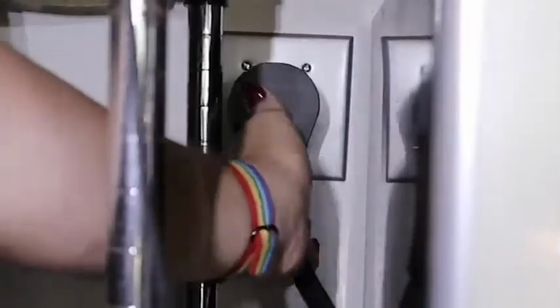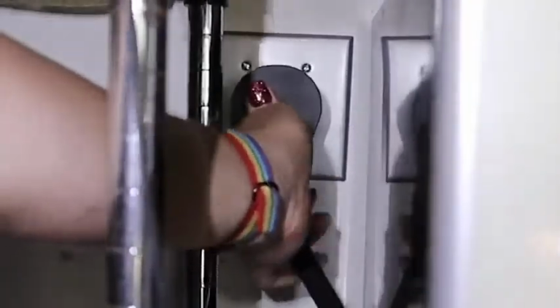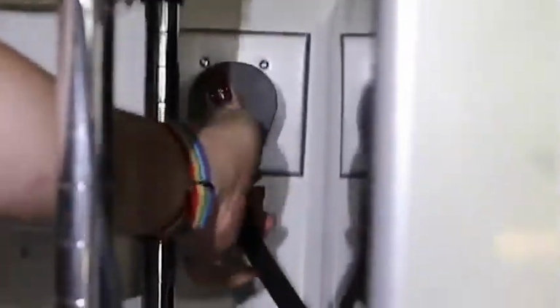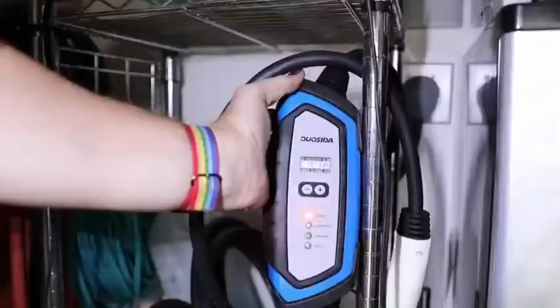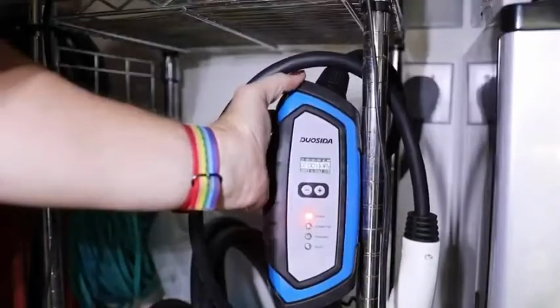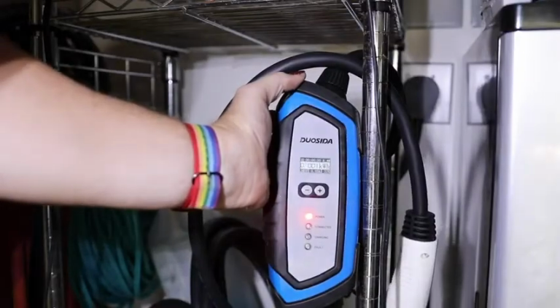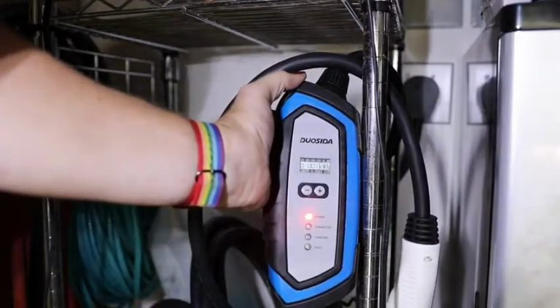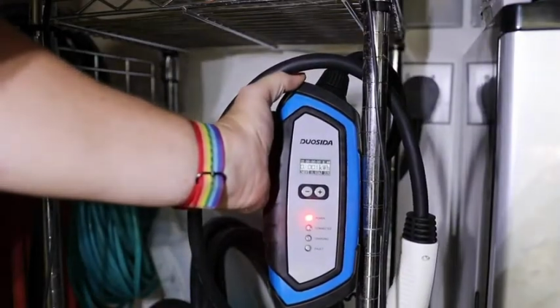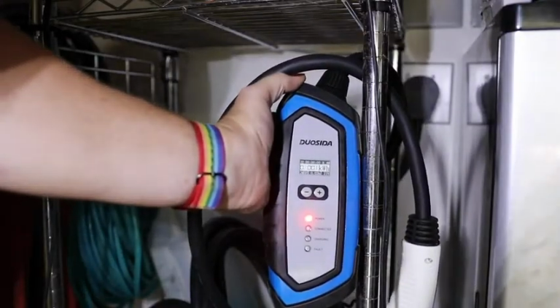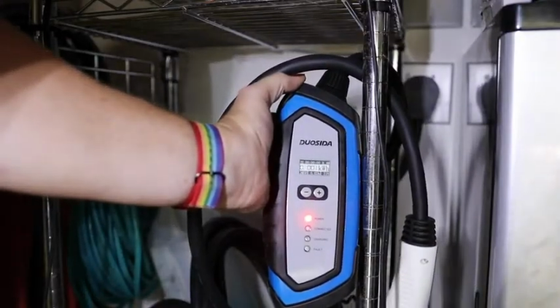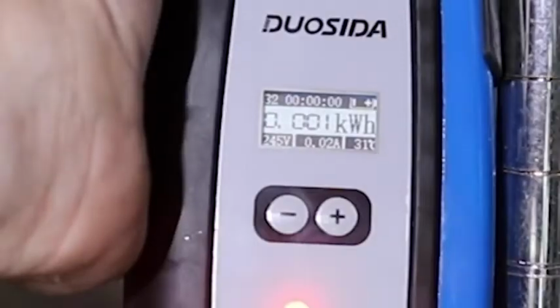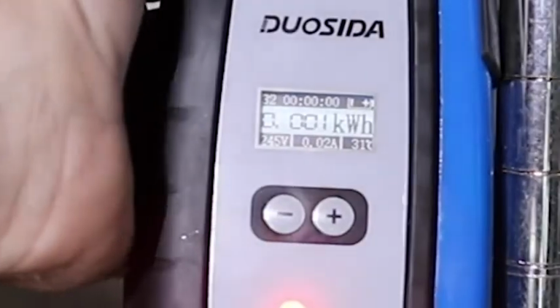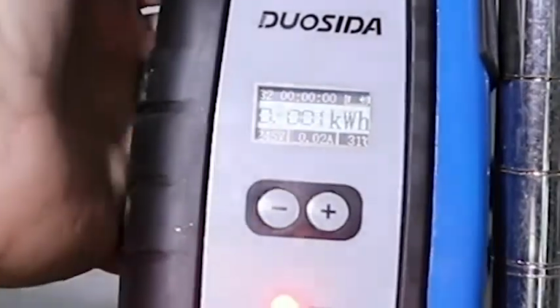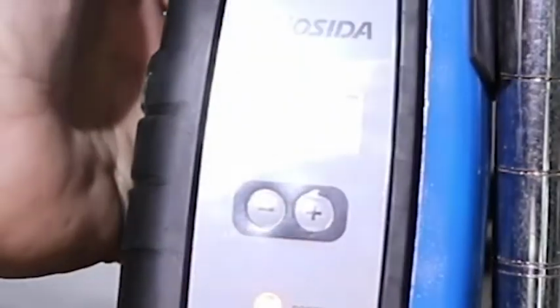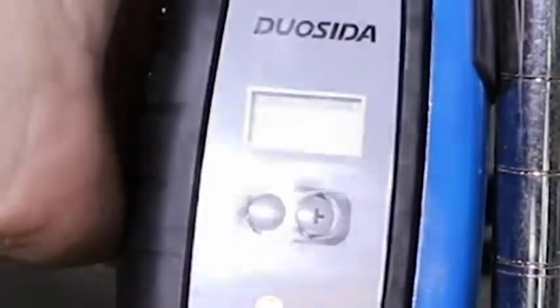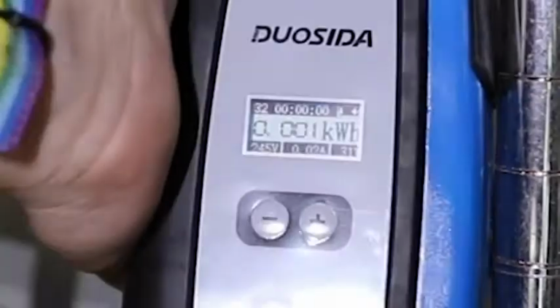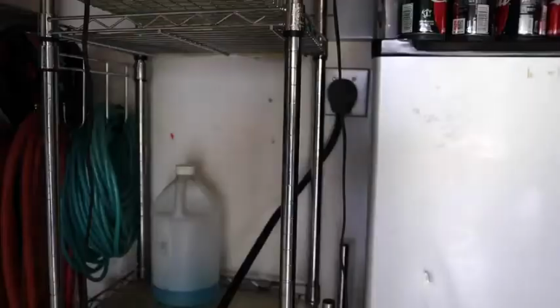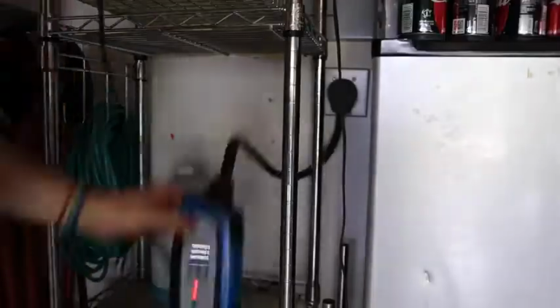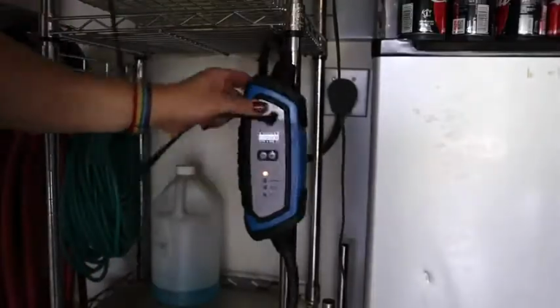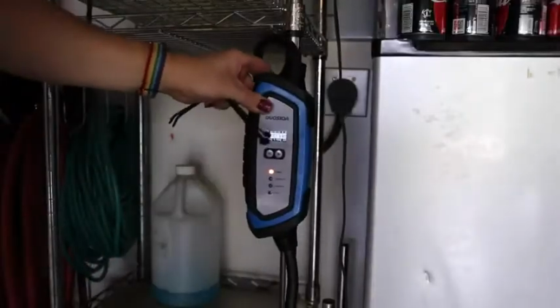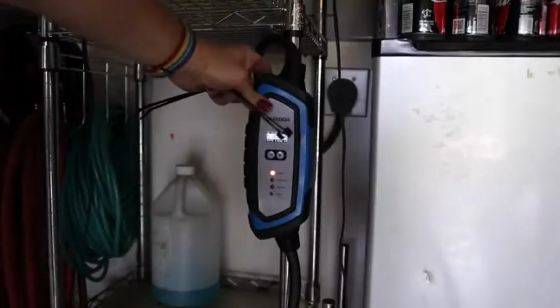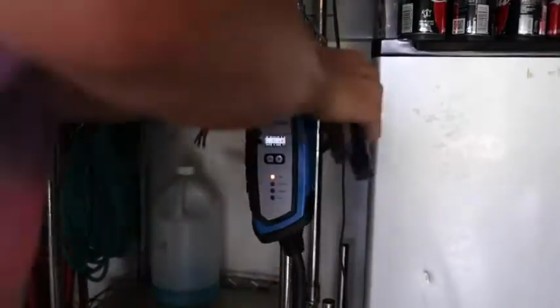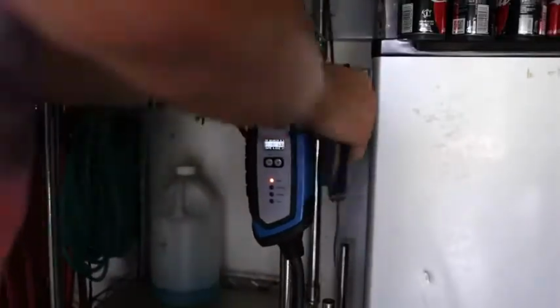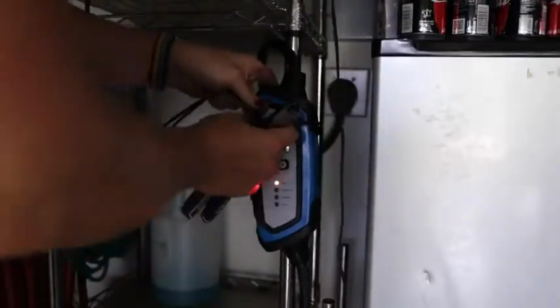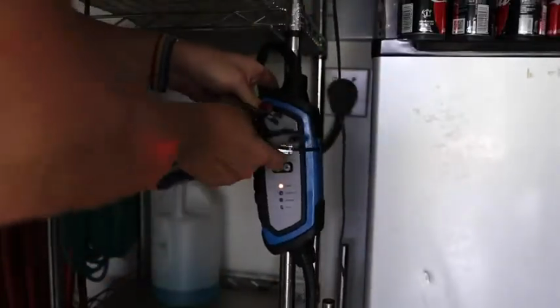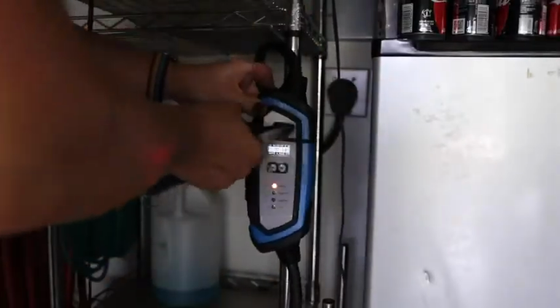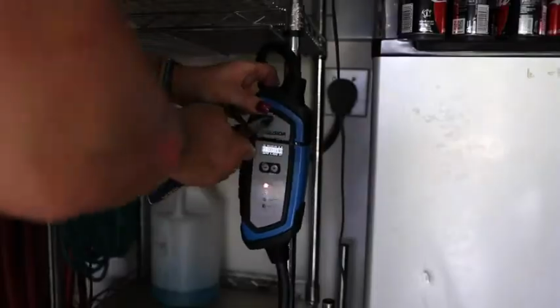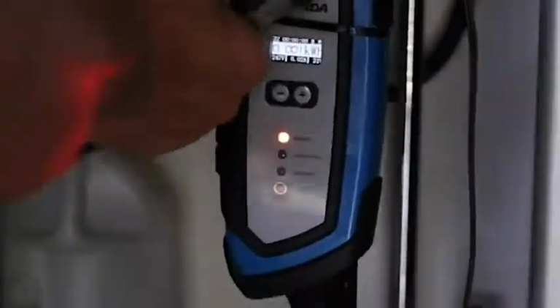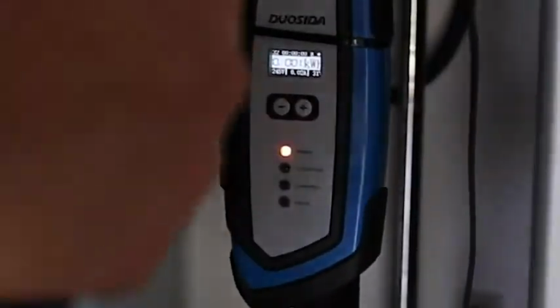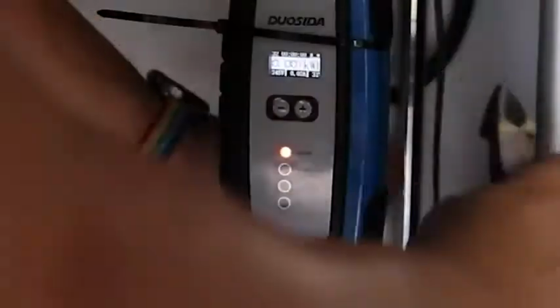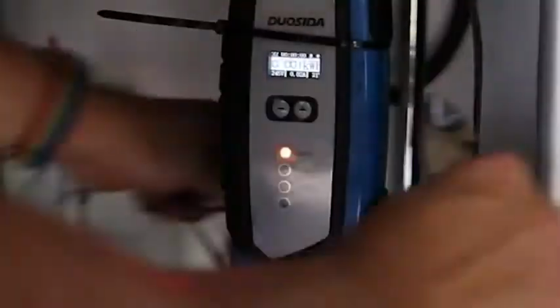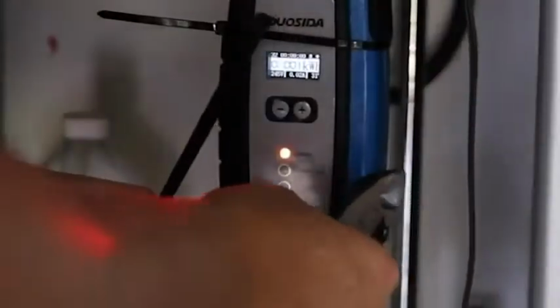So let's go ahead and plug this thing in for the first time. We're plugging in this 50 amp circuit — as you can see it lights up and it starts with zero kilowatts per hour charge, because there's a charging meter that shows you how much charge your level 2 charger is putting out.